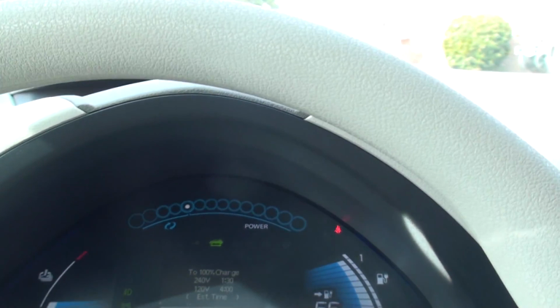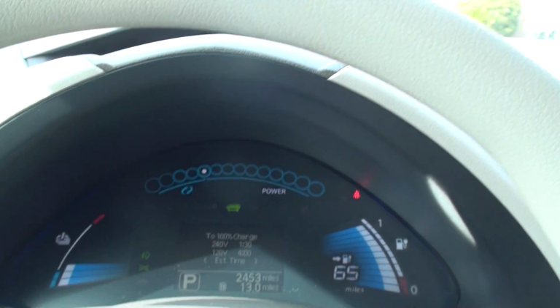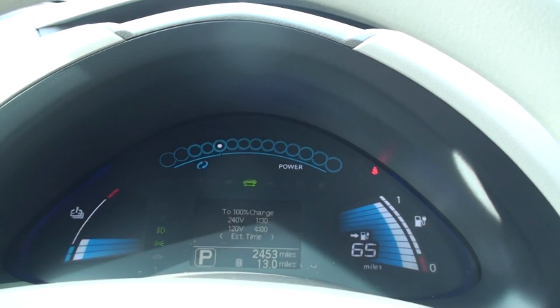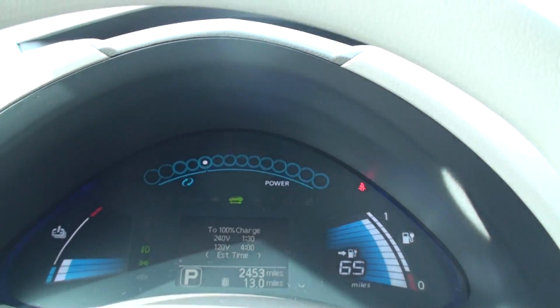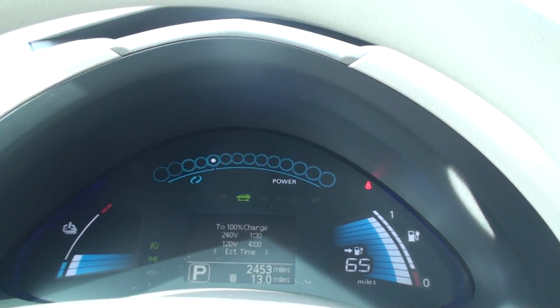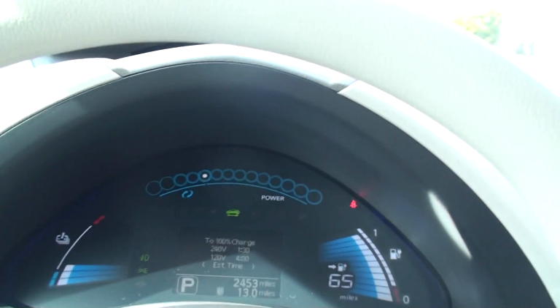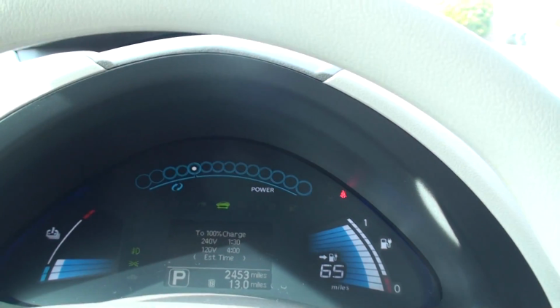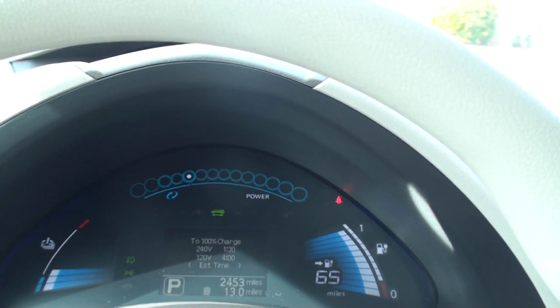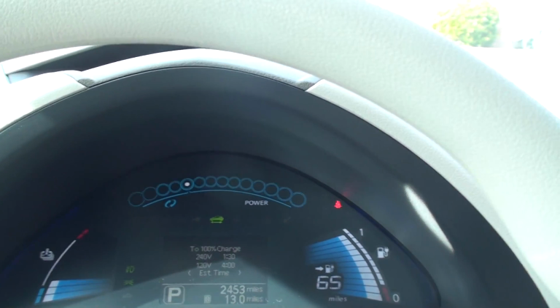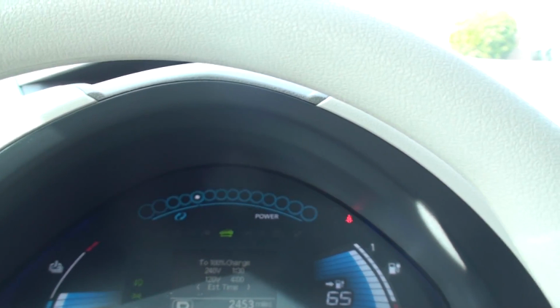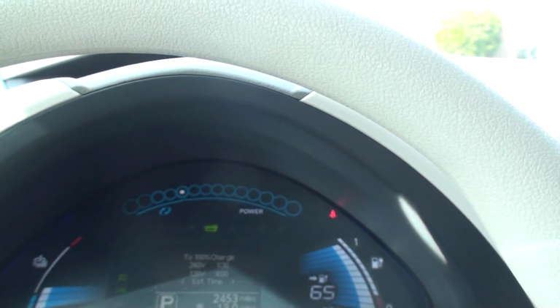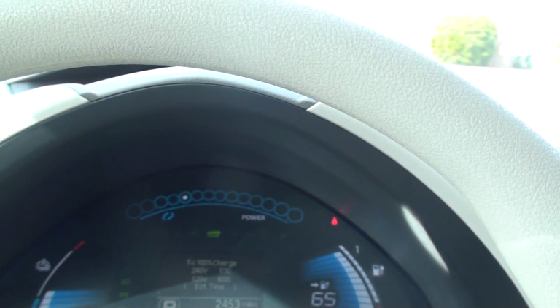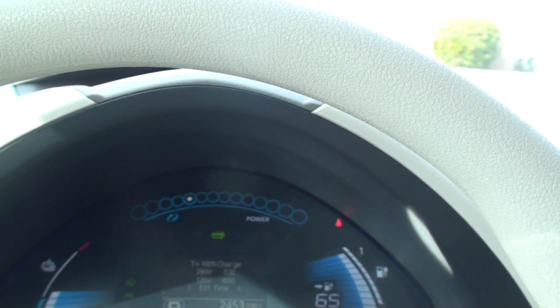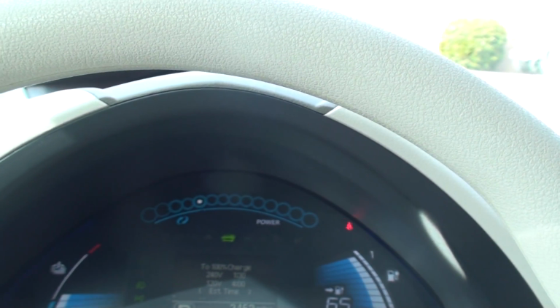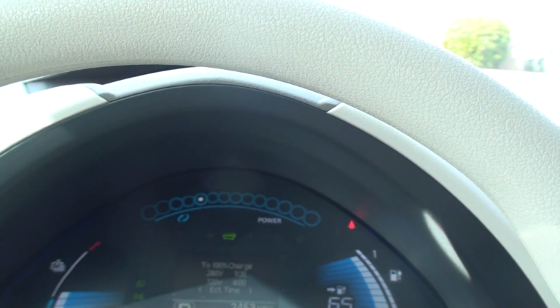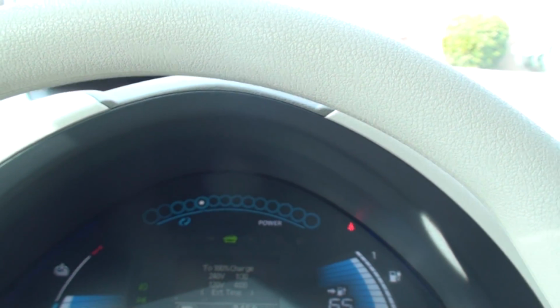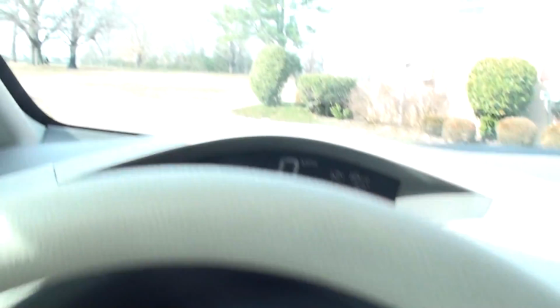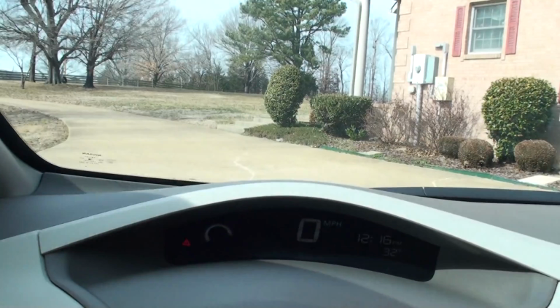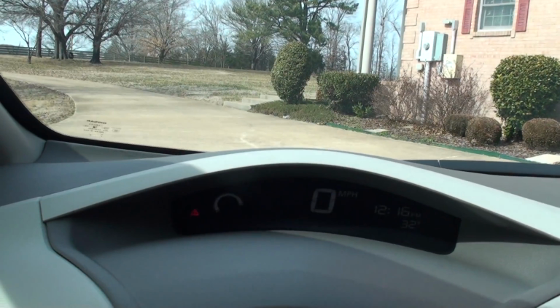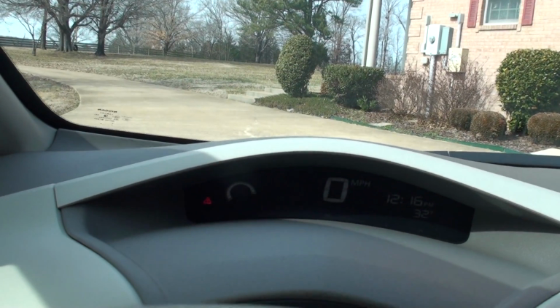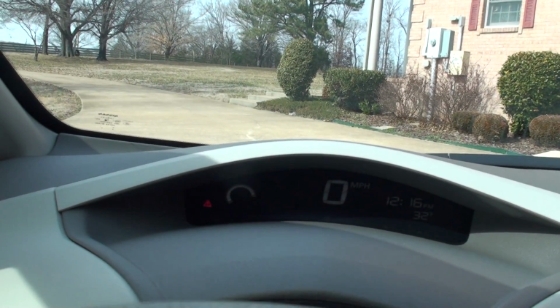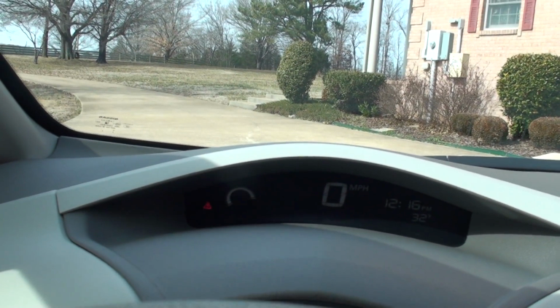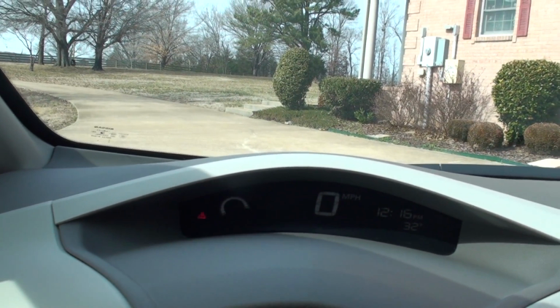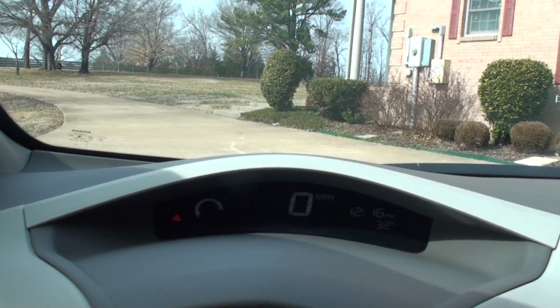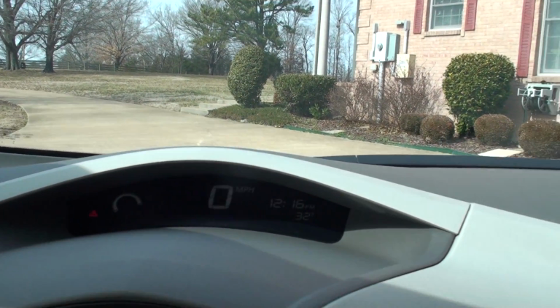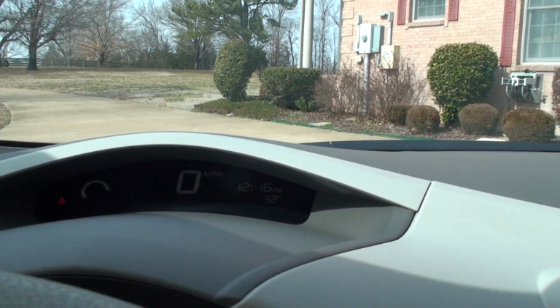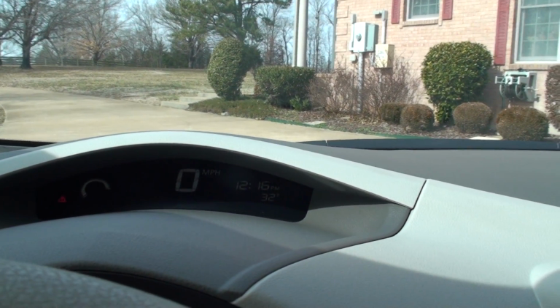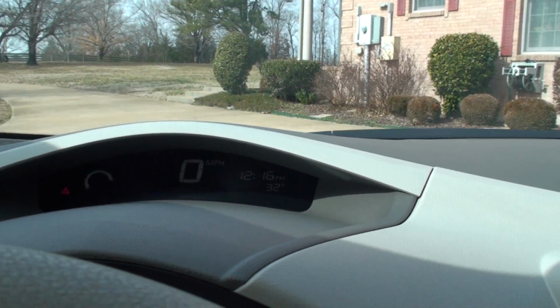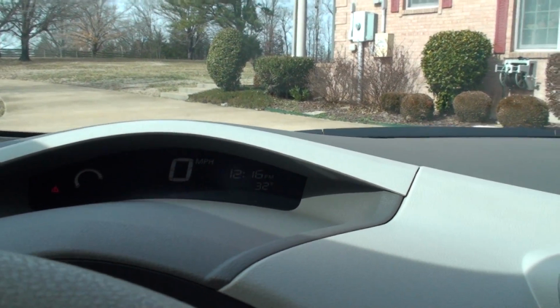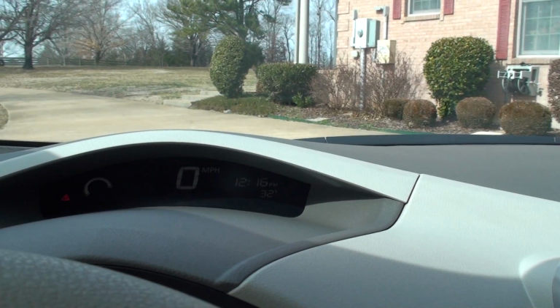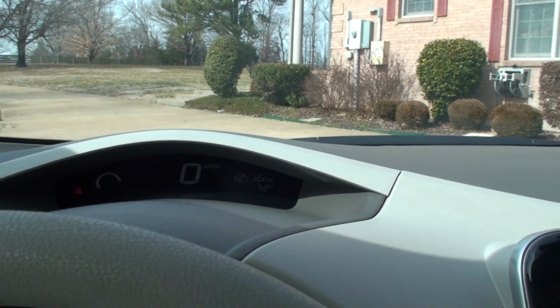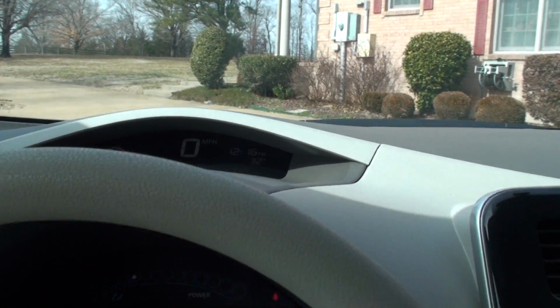At the top you've got the balance of power — it shows you if you're consuming a lot of power or regenerating. That left icon is the same thing. That's your speed, outside temperature, and clock.